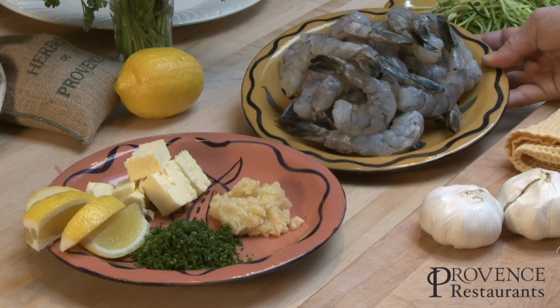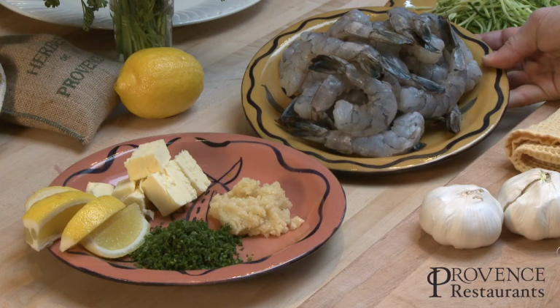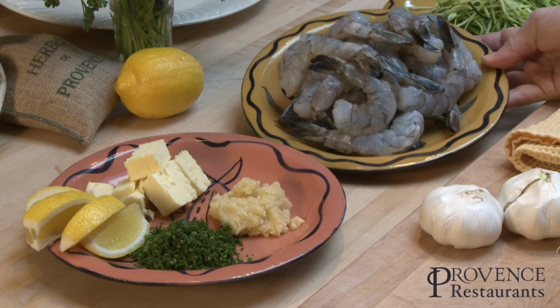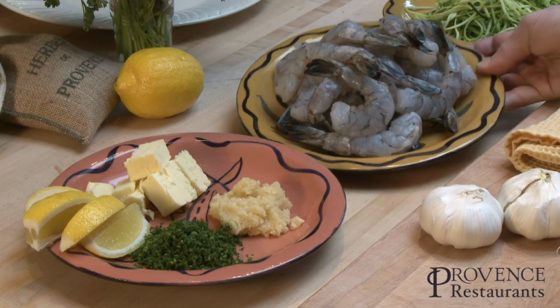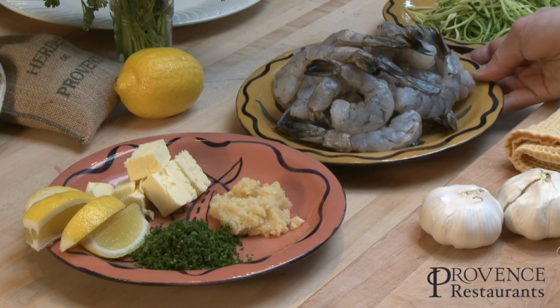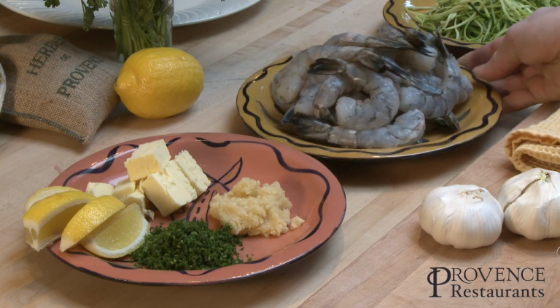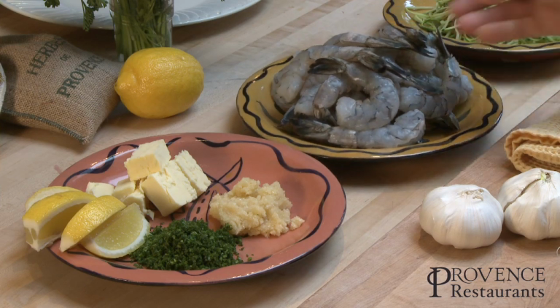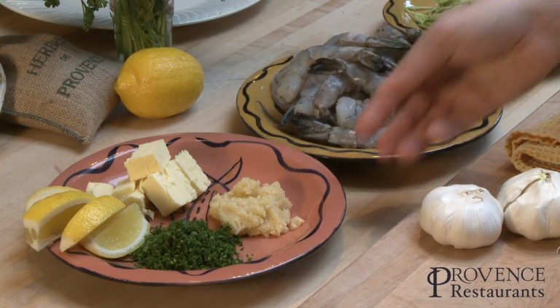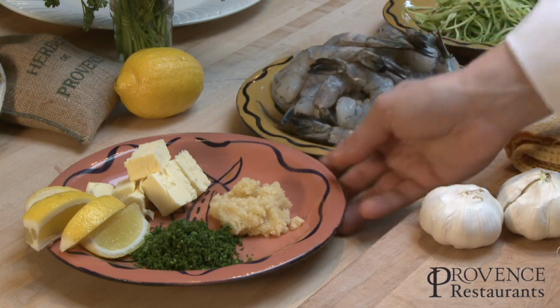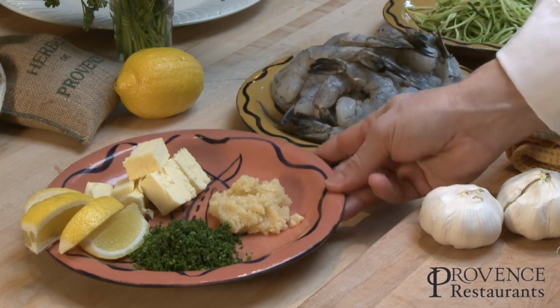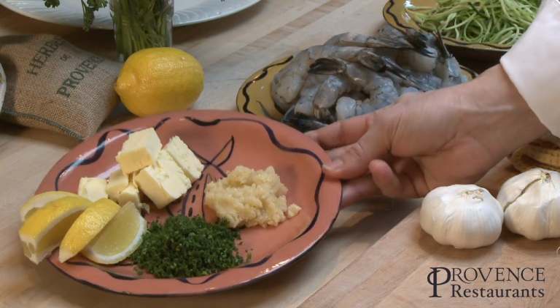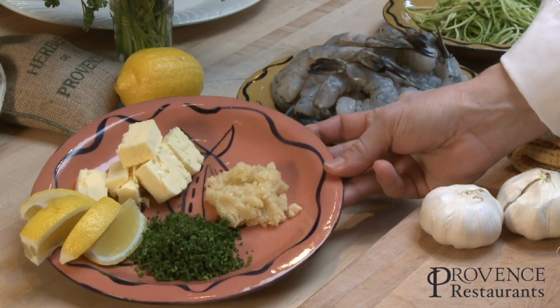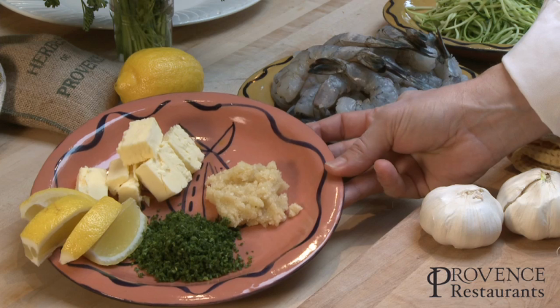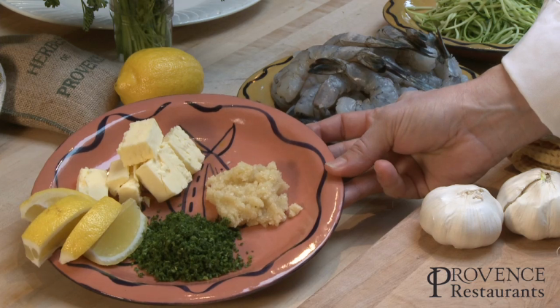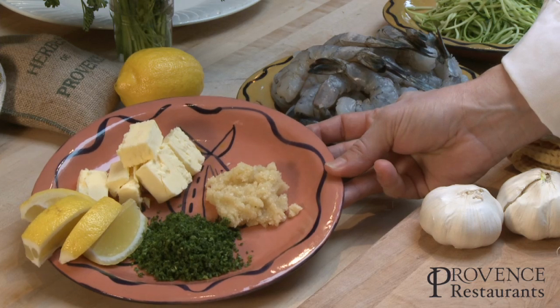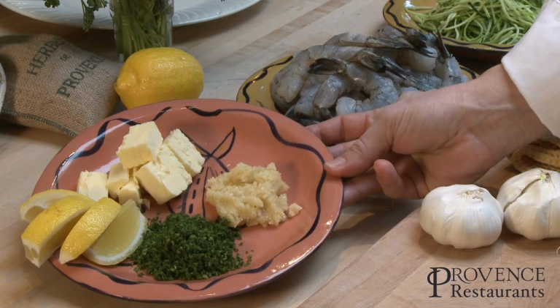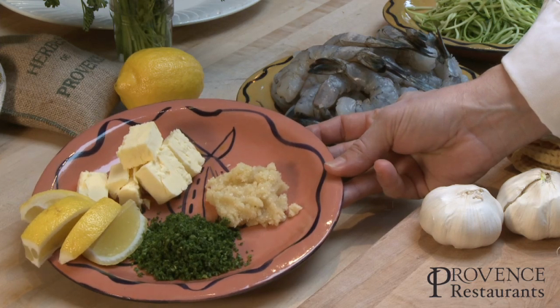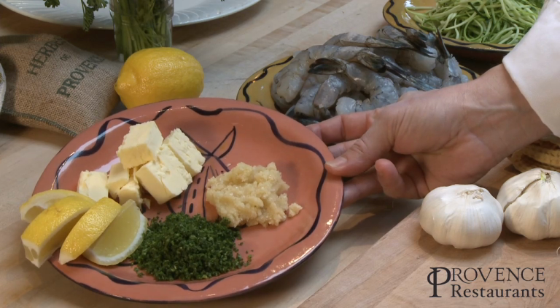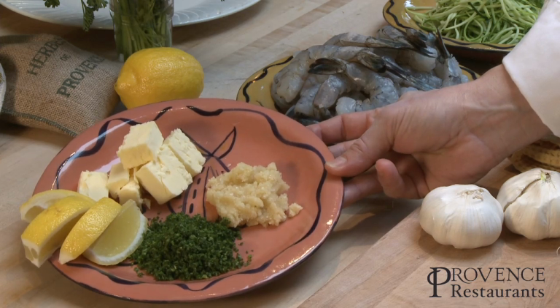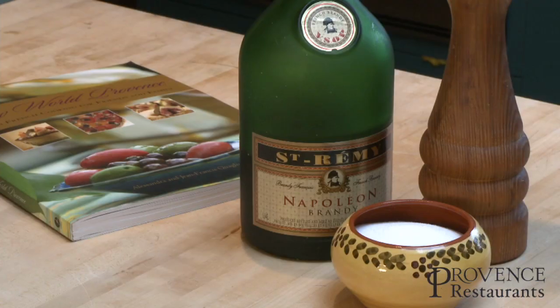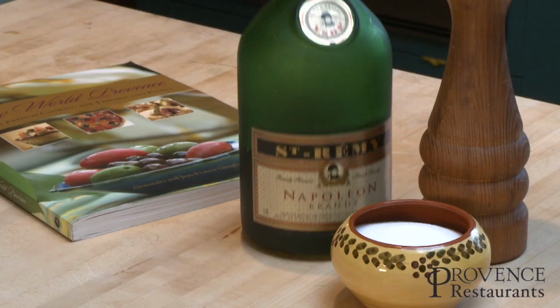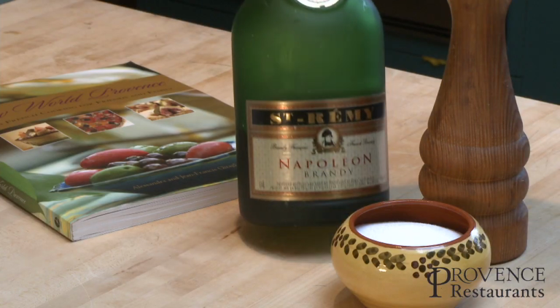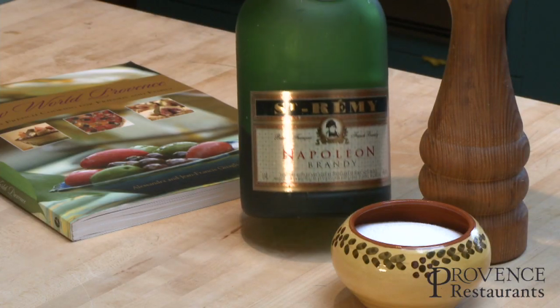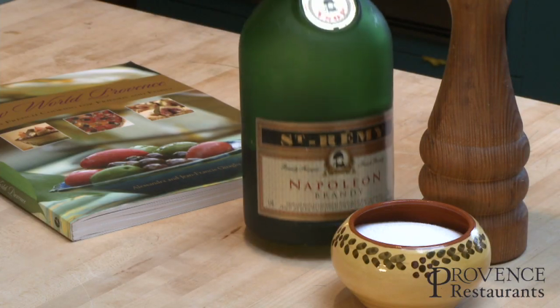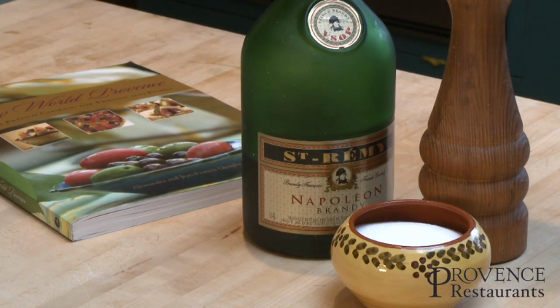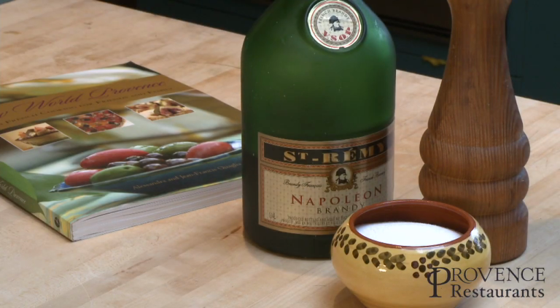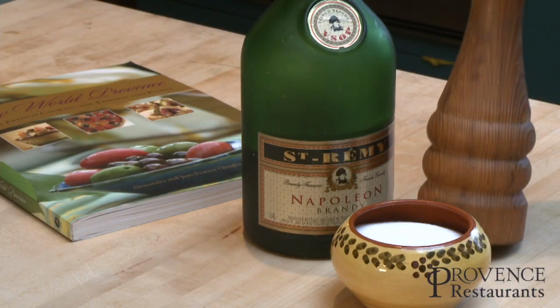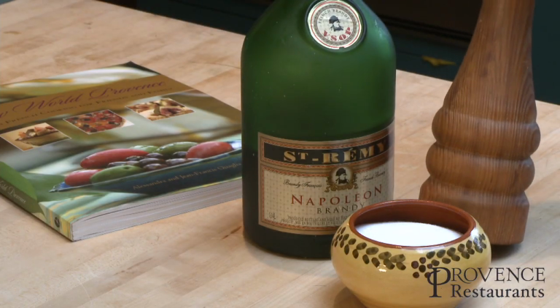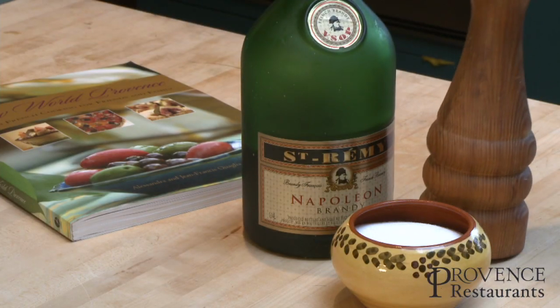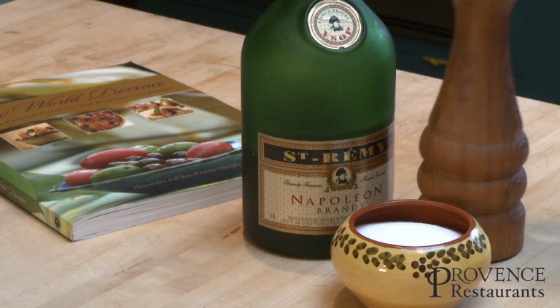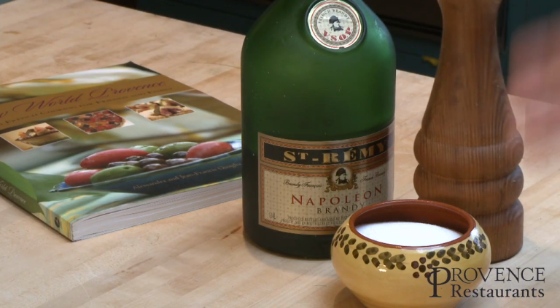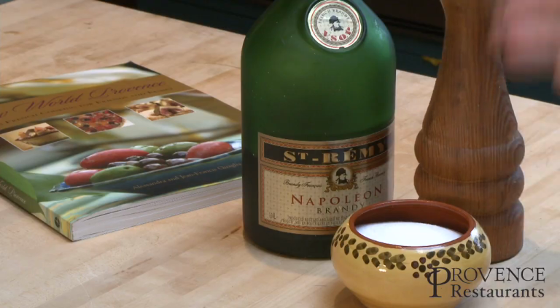For that dish we use wild pacific prawn, garlic, parsley, butter and lemon. Also cognac, fresh ground pepper and salt.